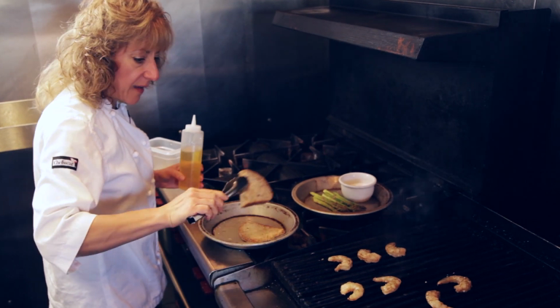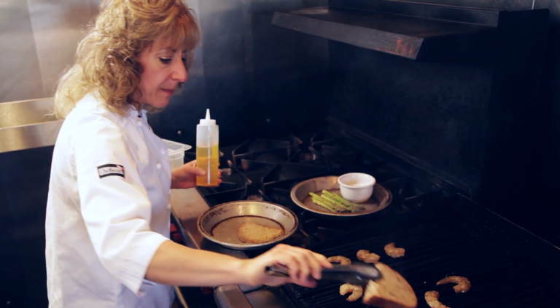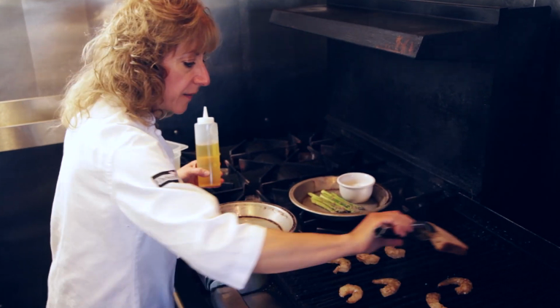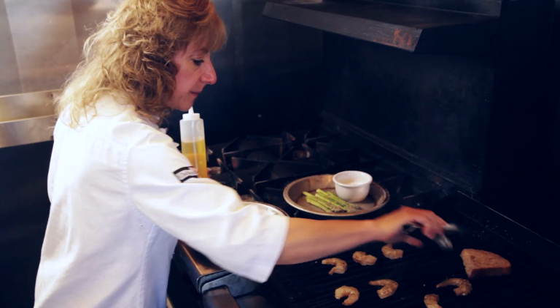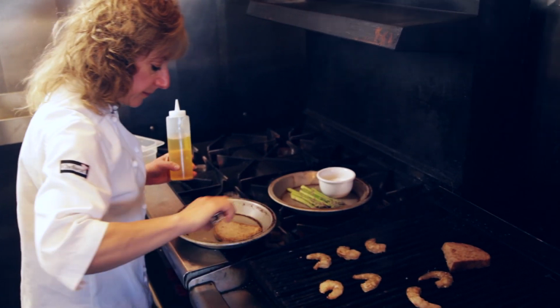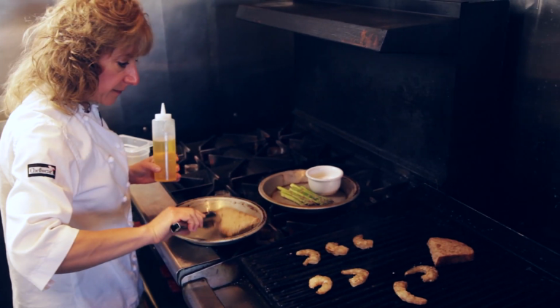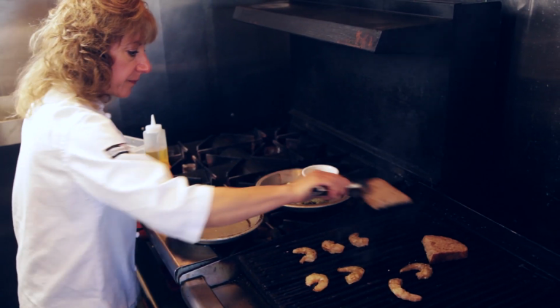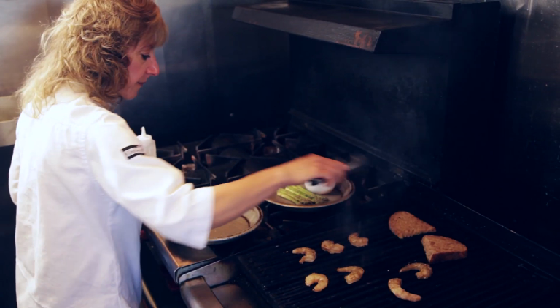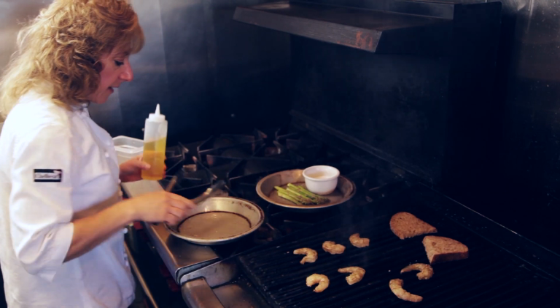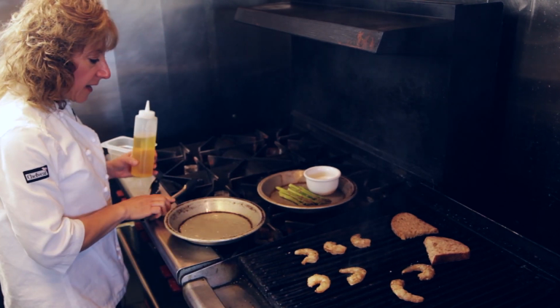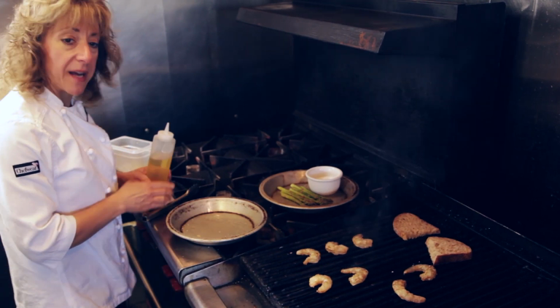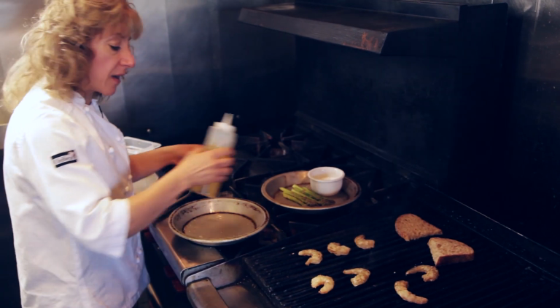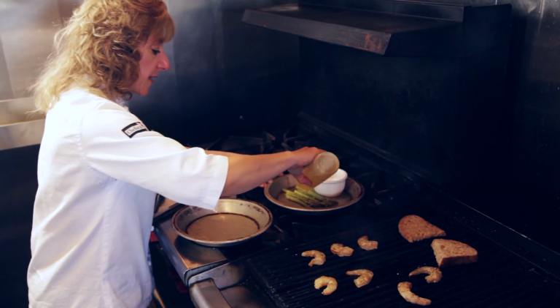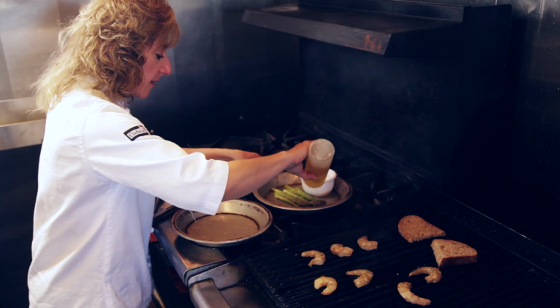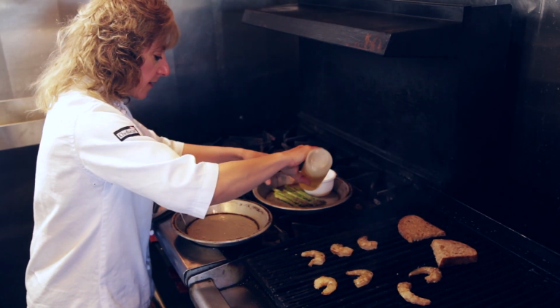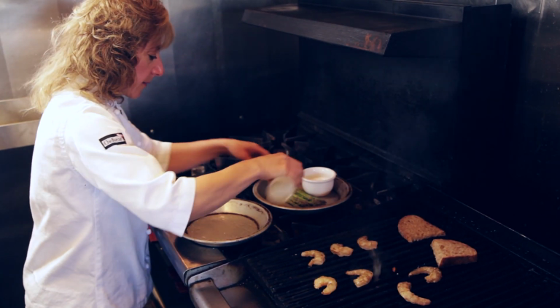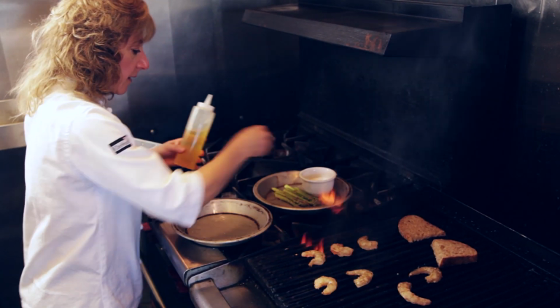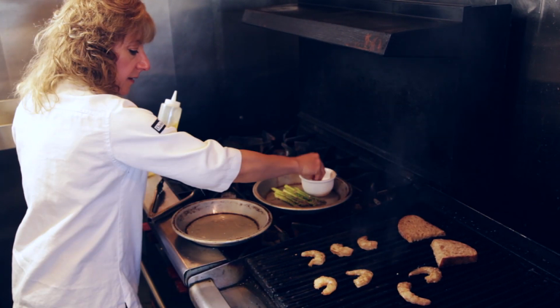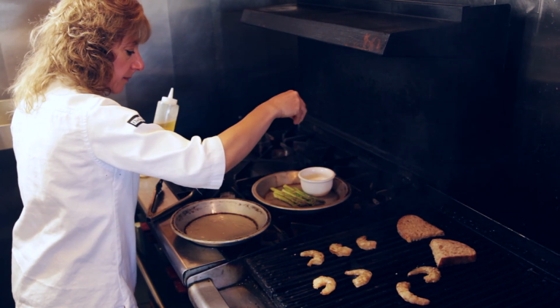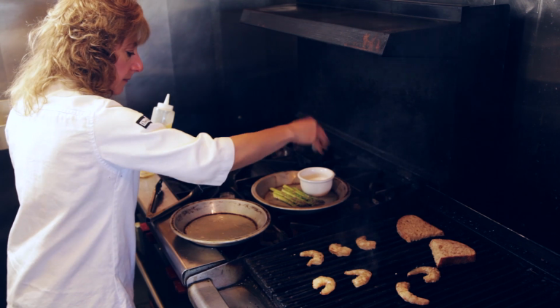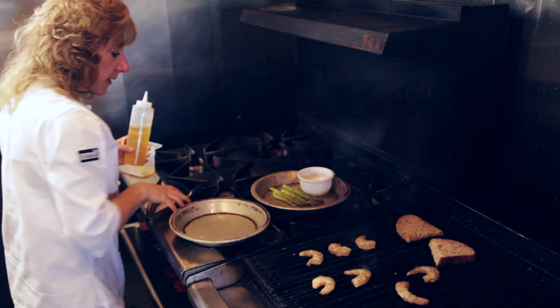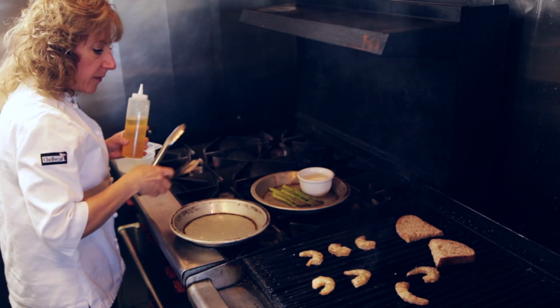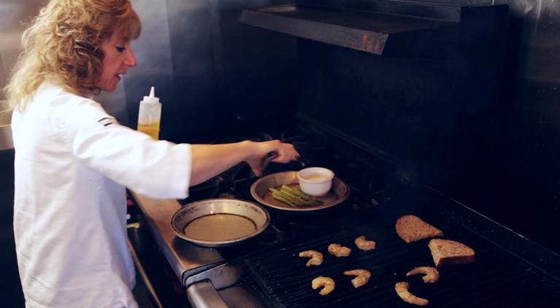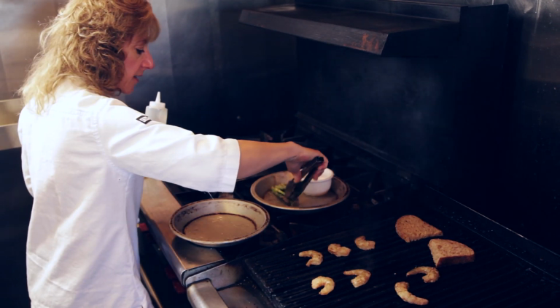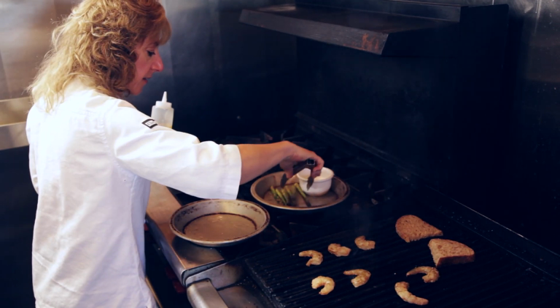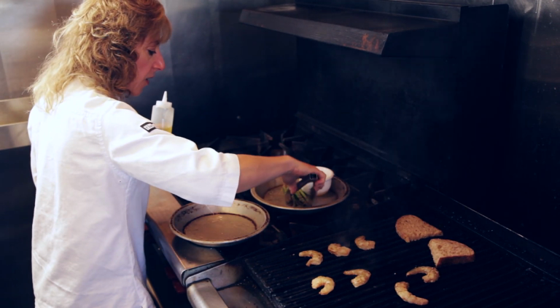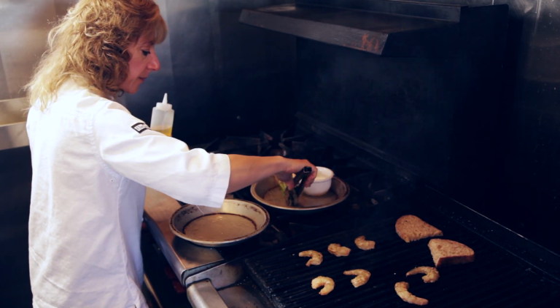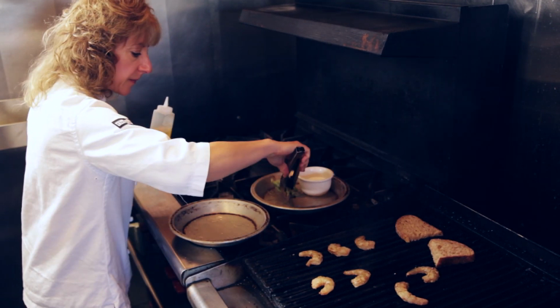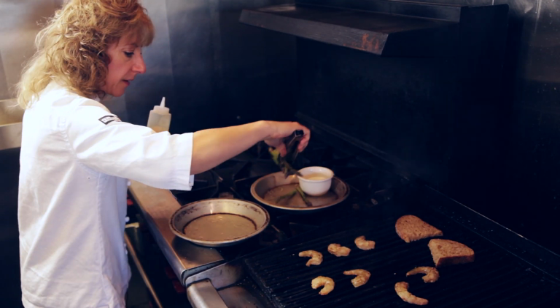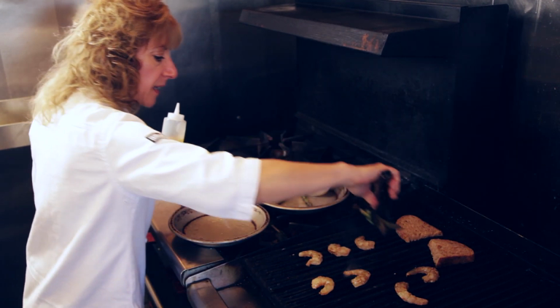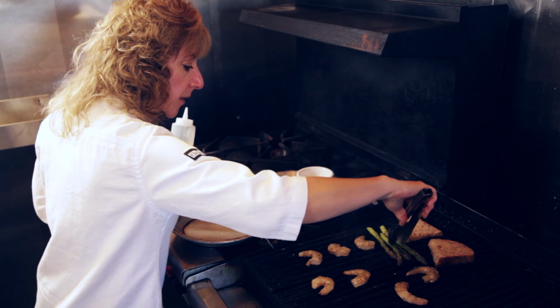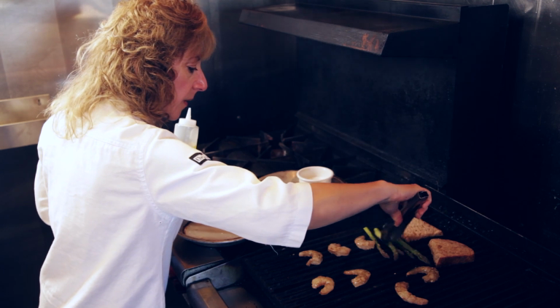I'm going to put my bread on the grill, and then I have my asparagus and we'll just gently toss those to coat and place them on the grill as well.